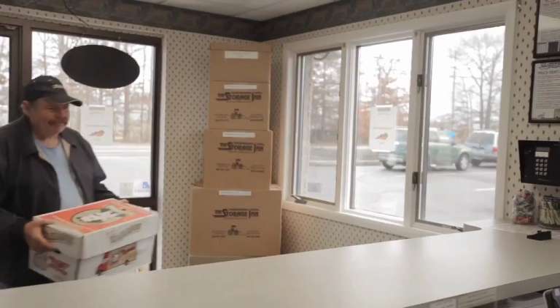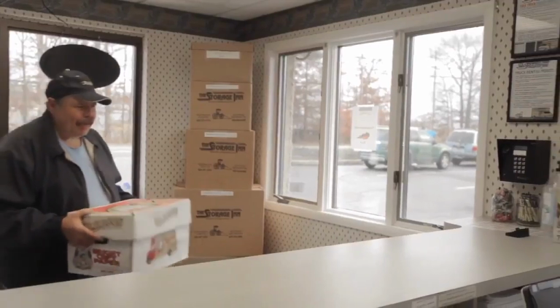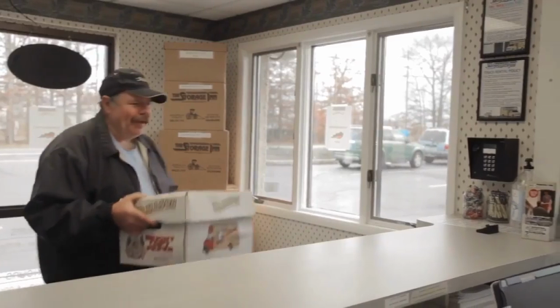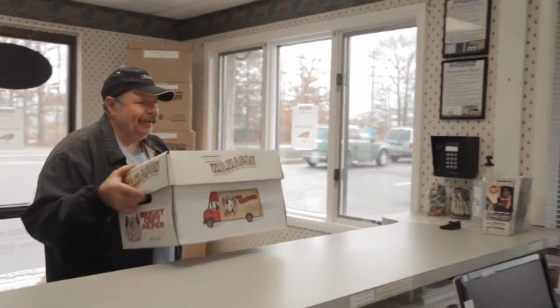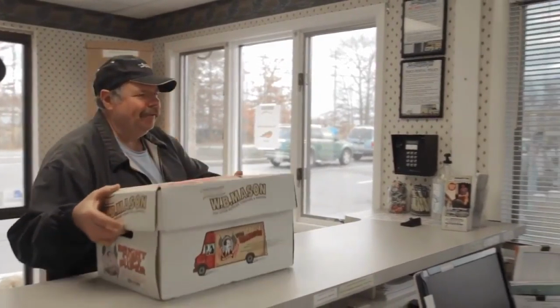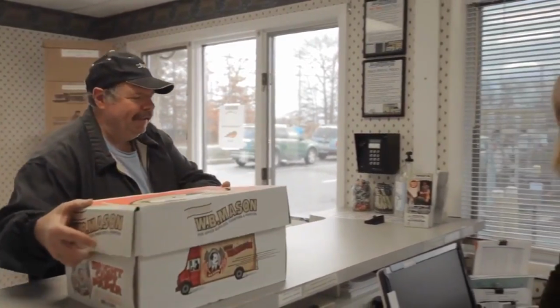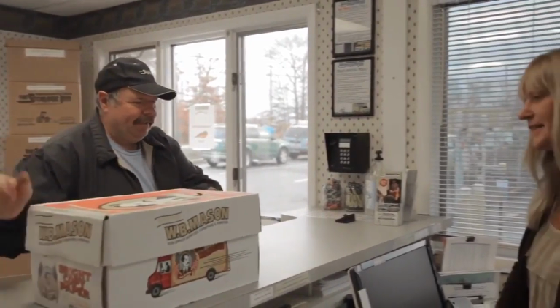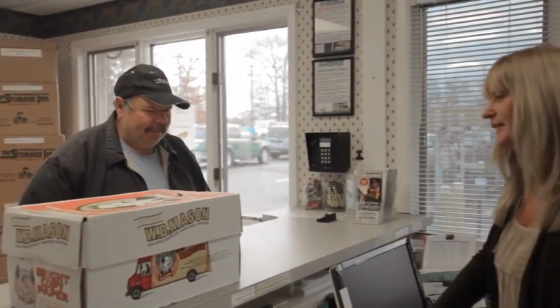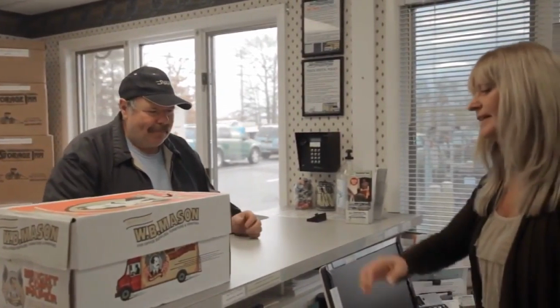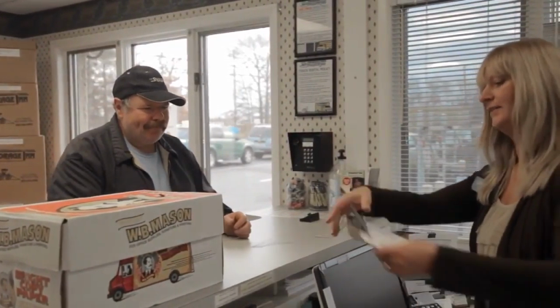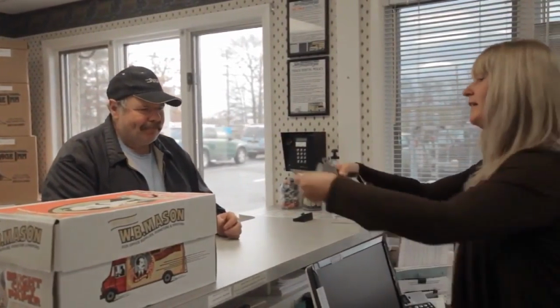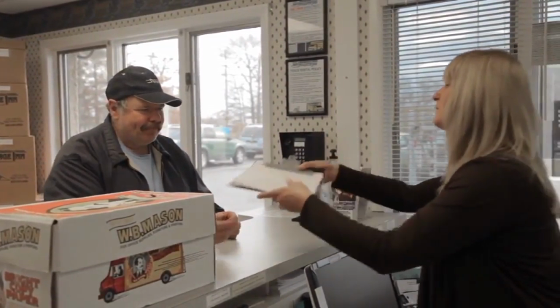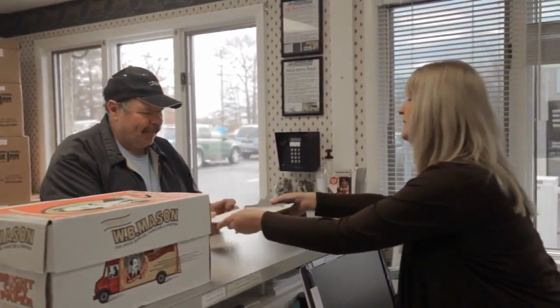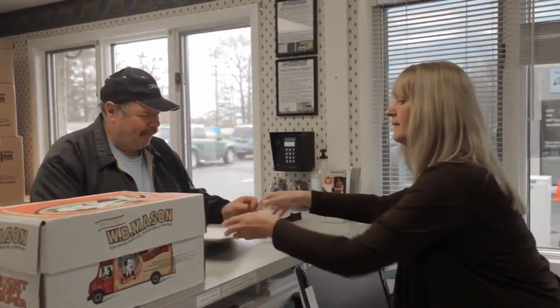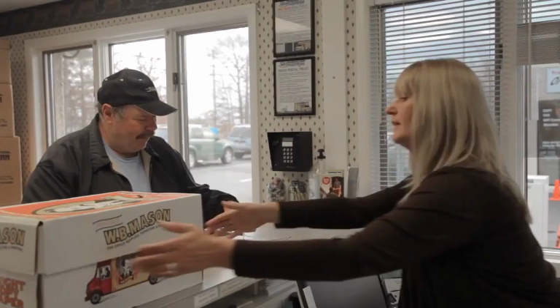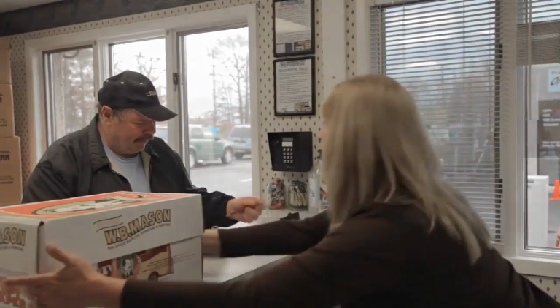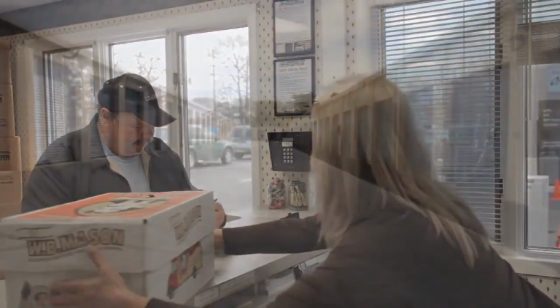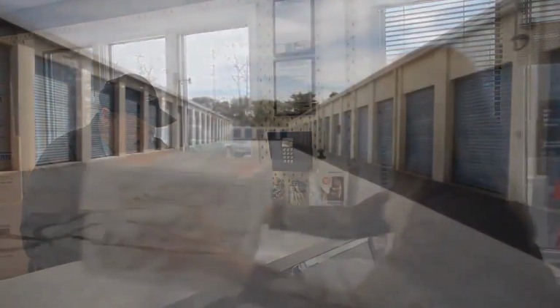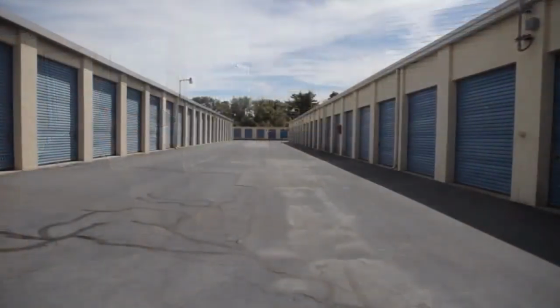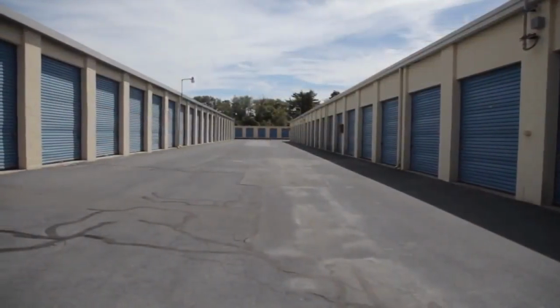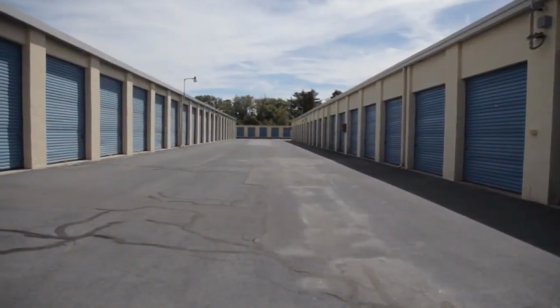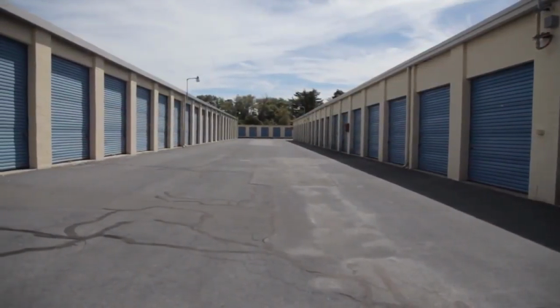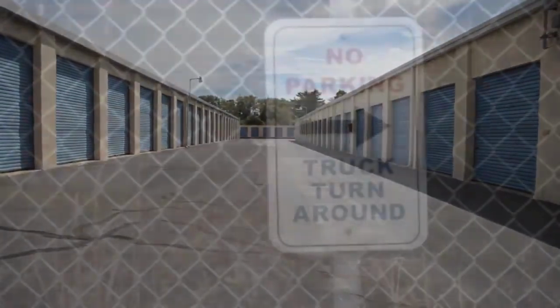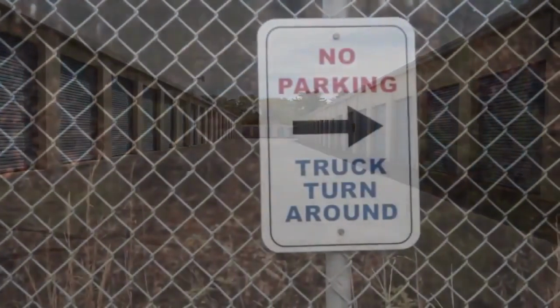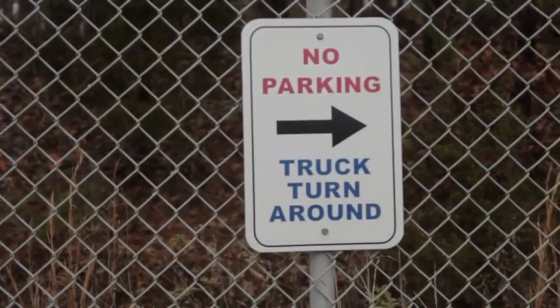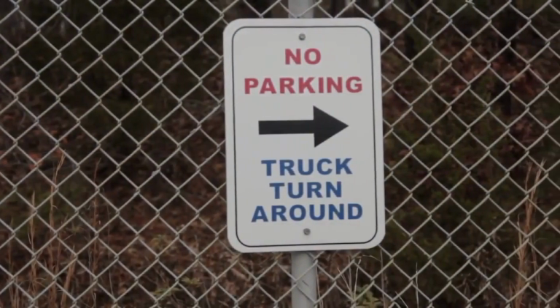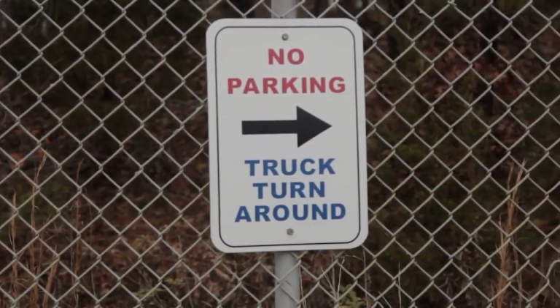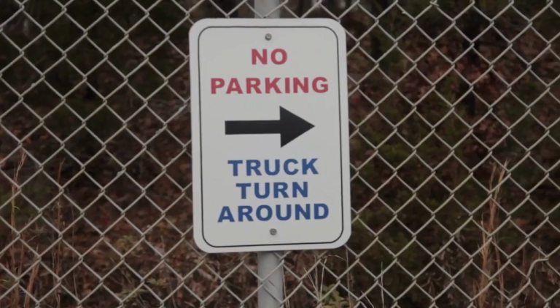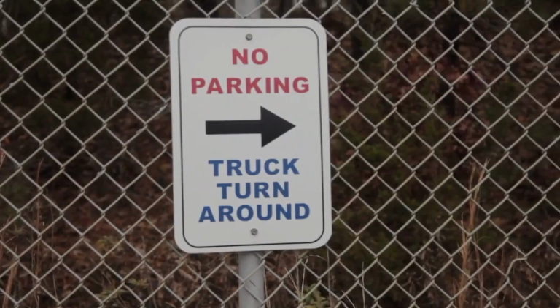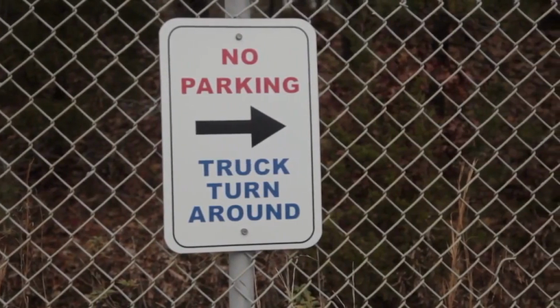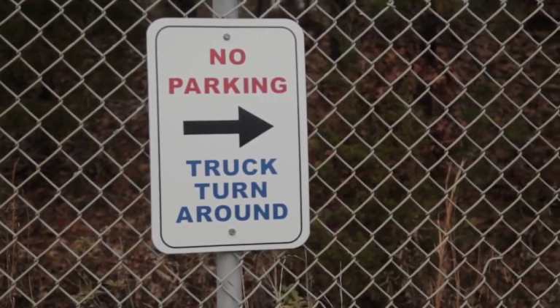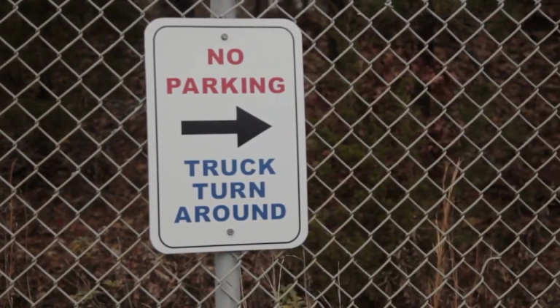We realize how busy our commercial customers can be, and so as an added convenience, we accept package deliveries on your behalf. And with our extended driveway entrance, extra-wide vehicle aisles, and tractor-trailer turnaround loop, we even have the capacity to accept freight.